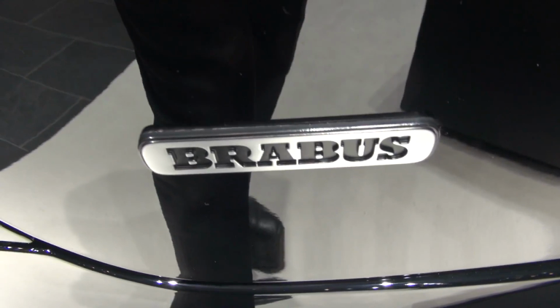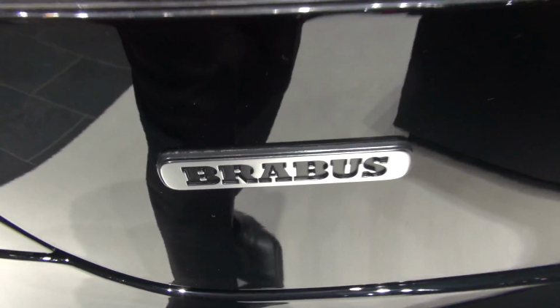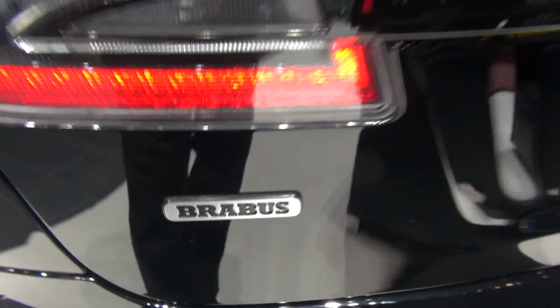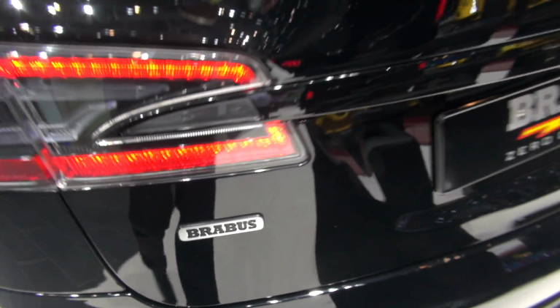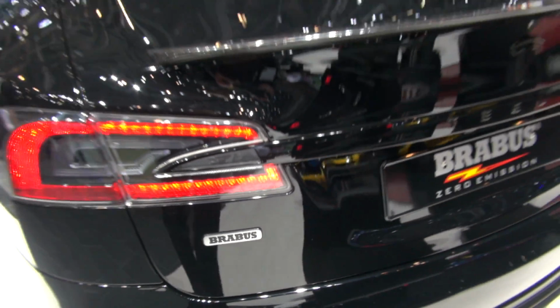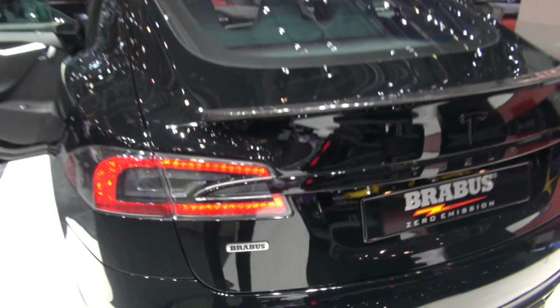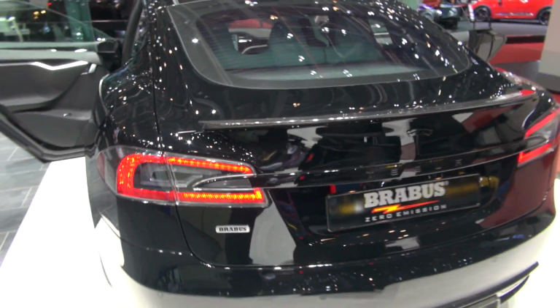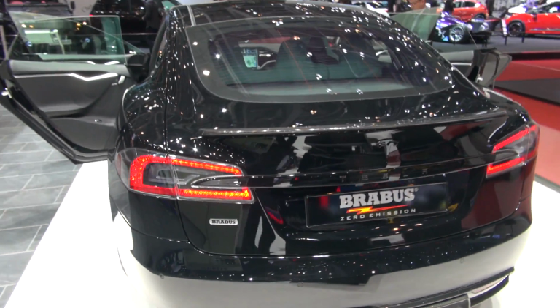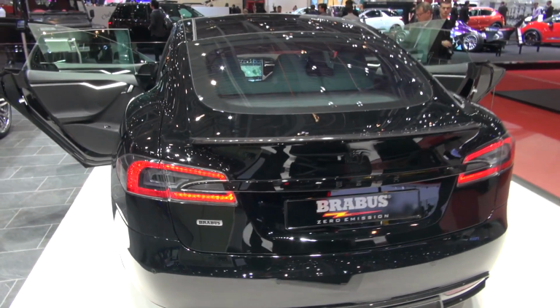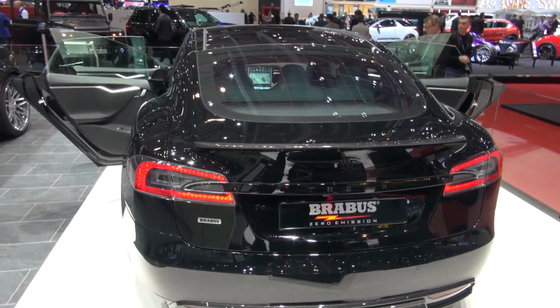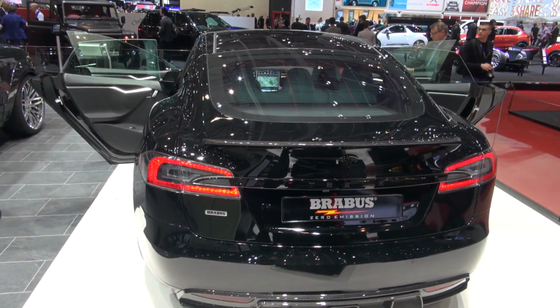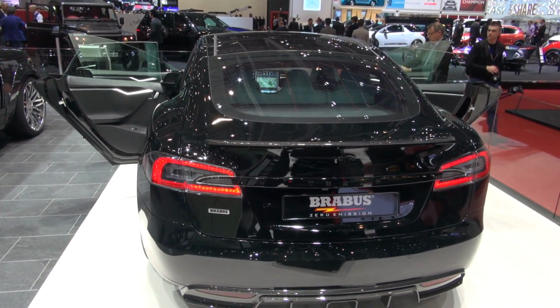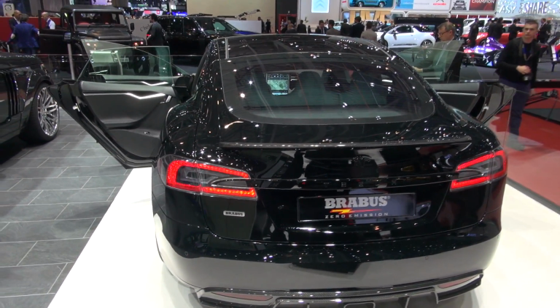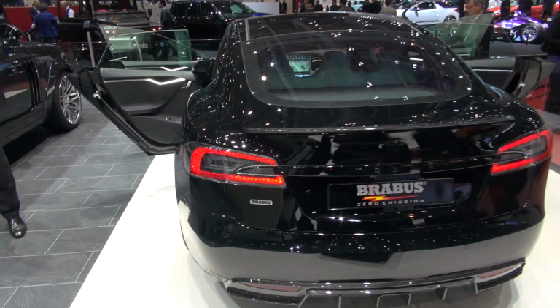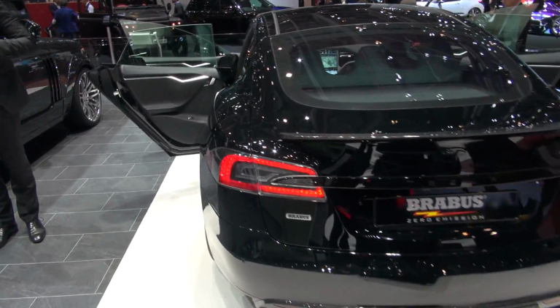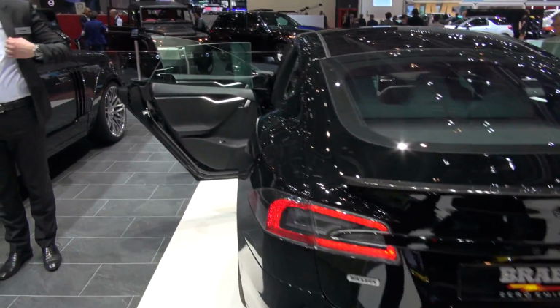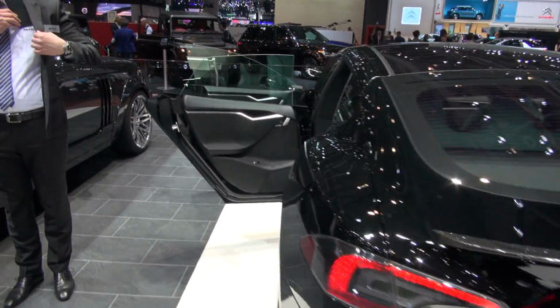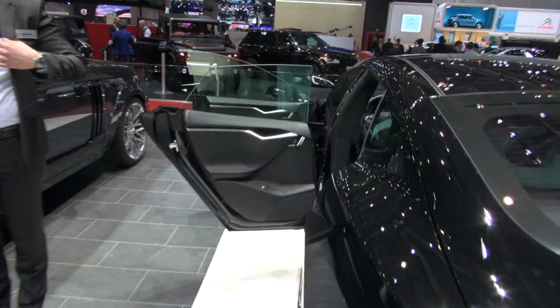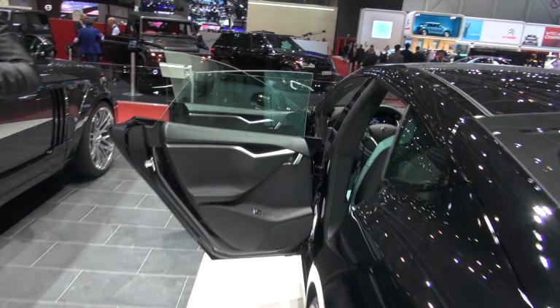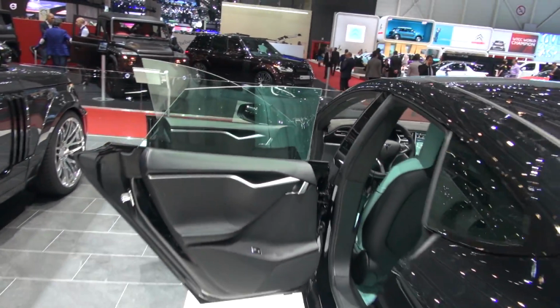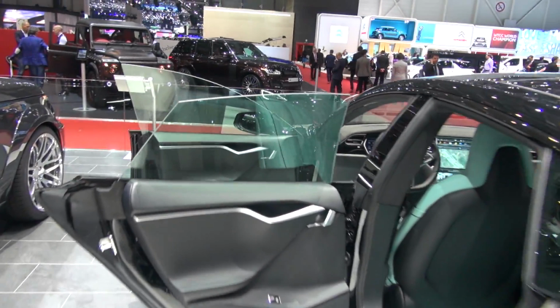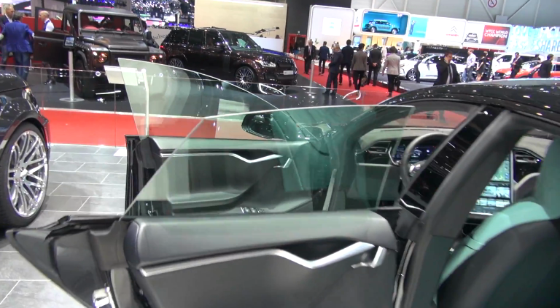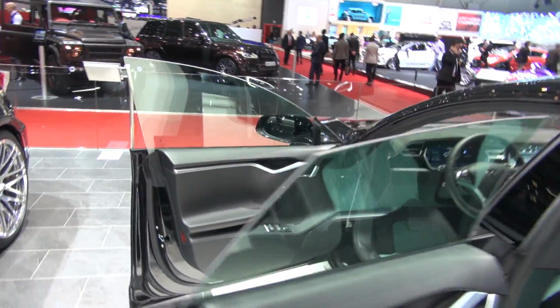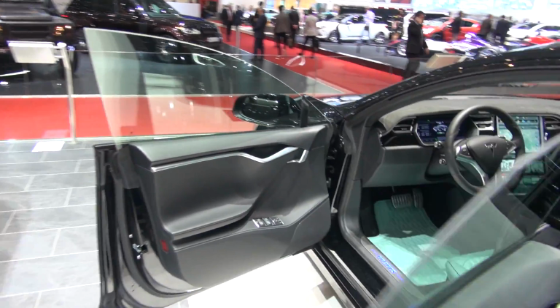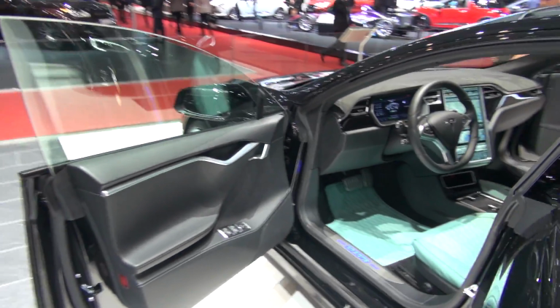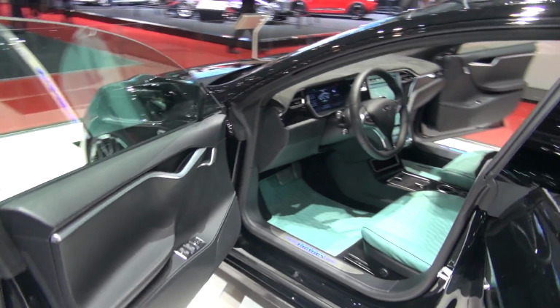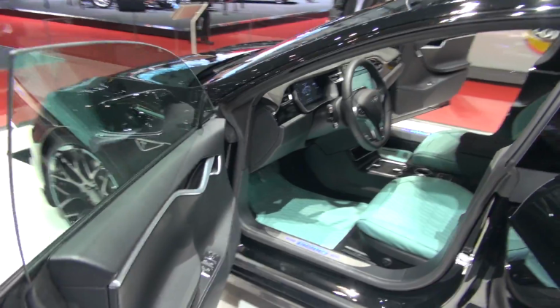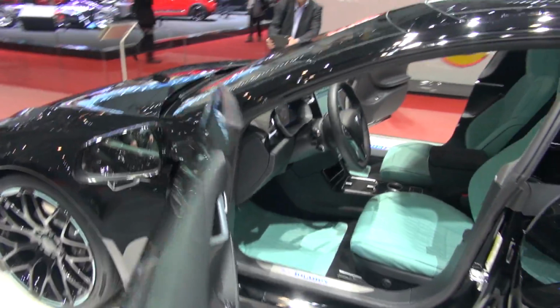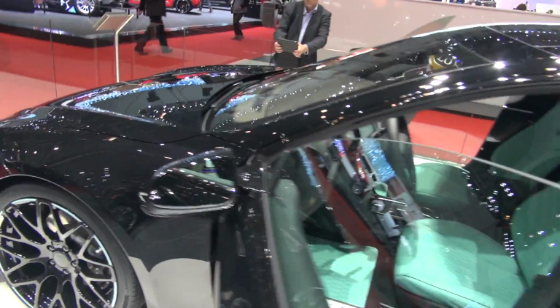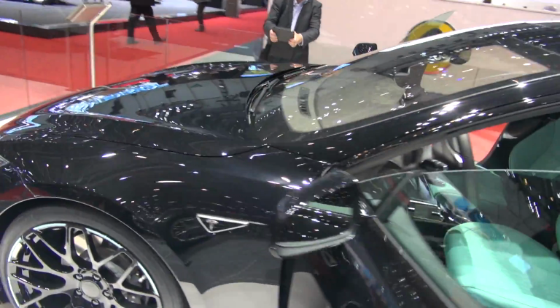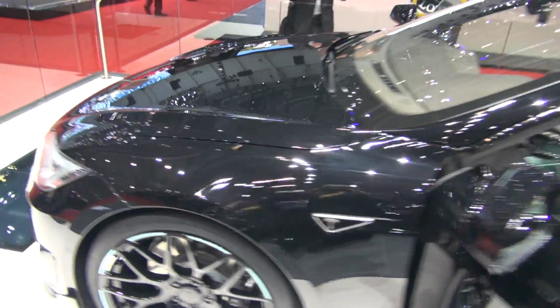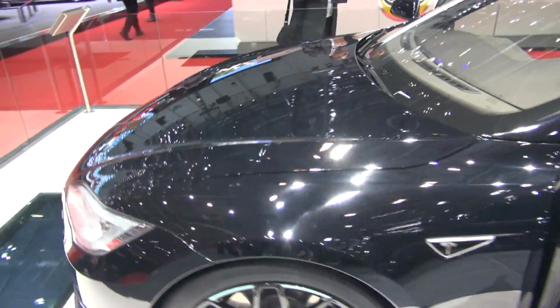The Brabus Tesla — finally a black Brabus Tesla instead of the blue one that was in Frankfurt.